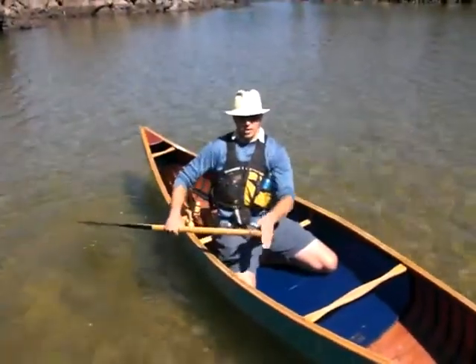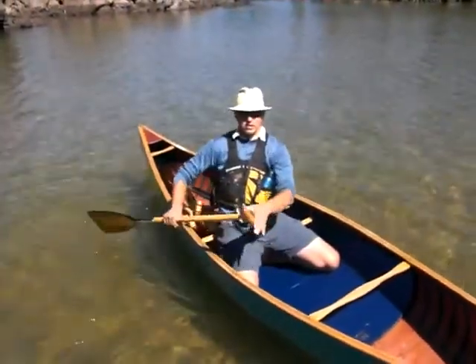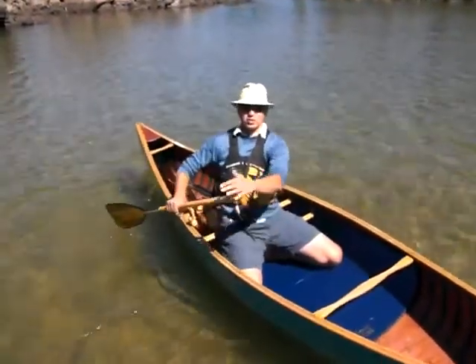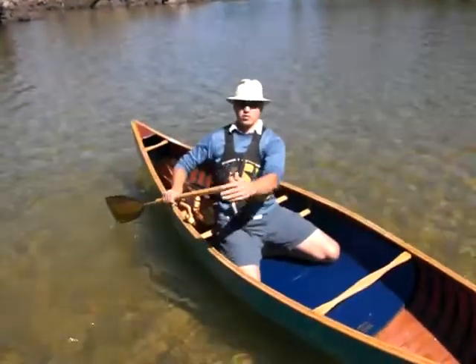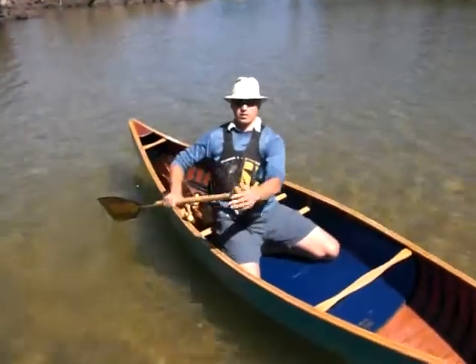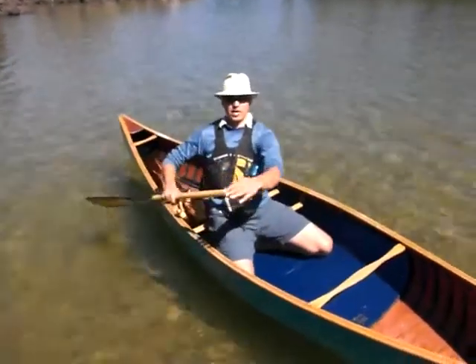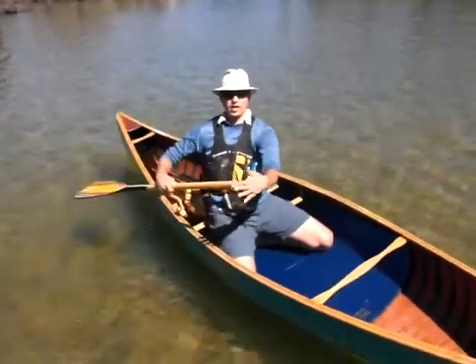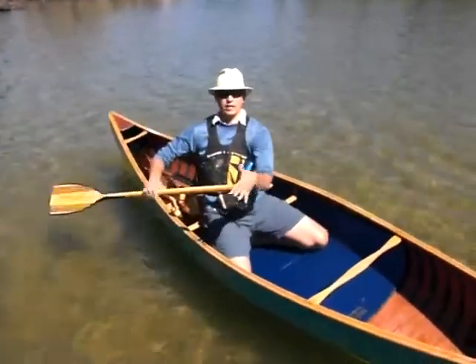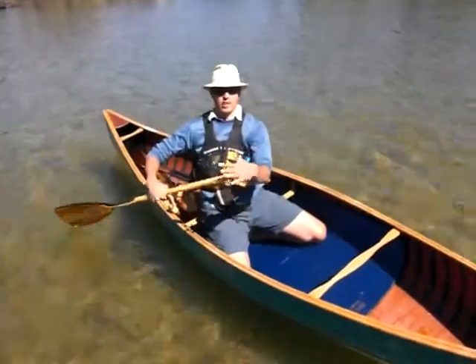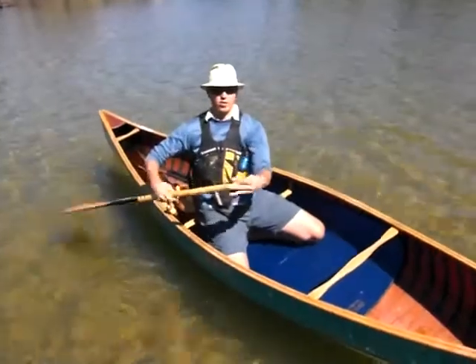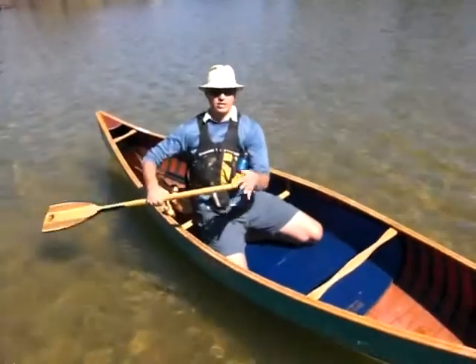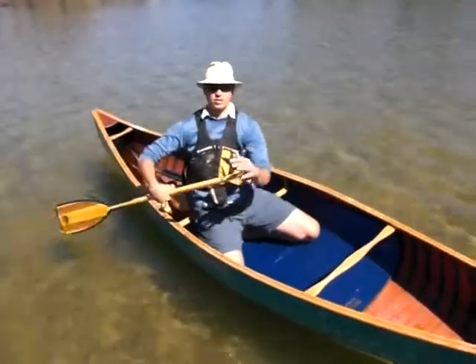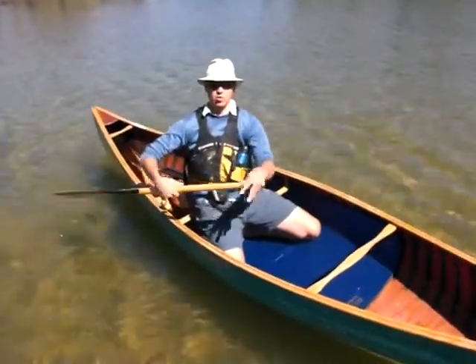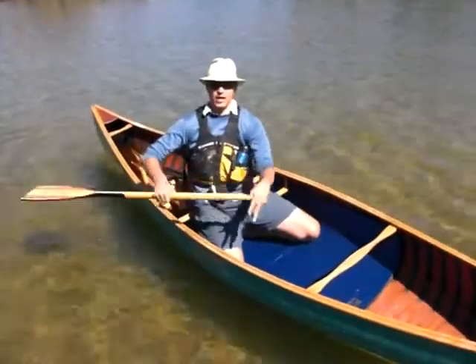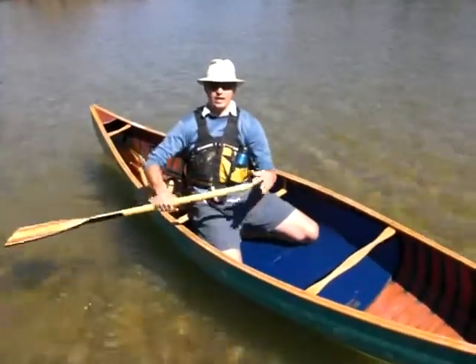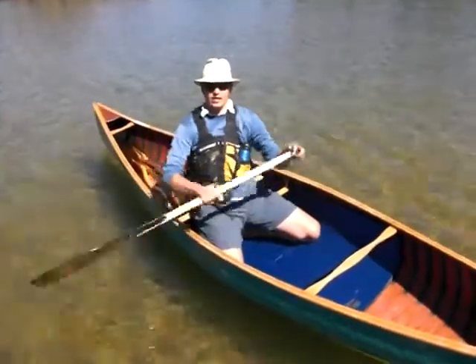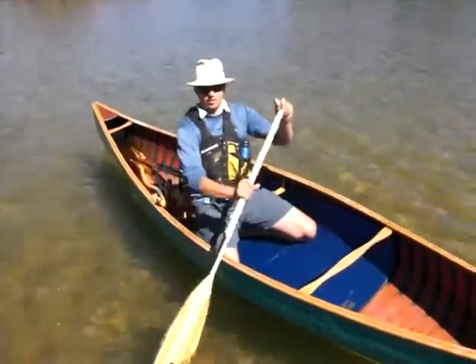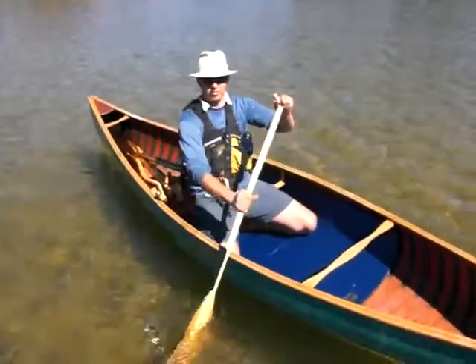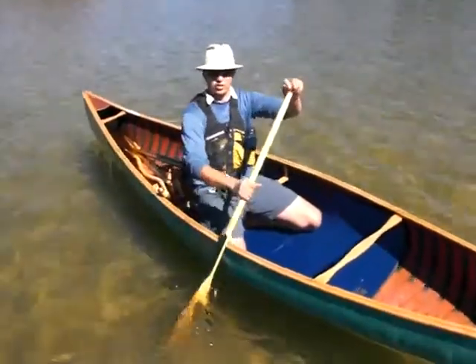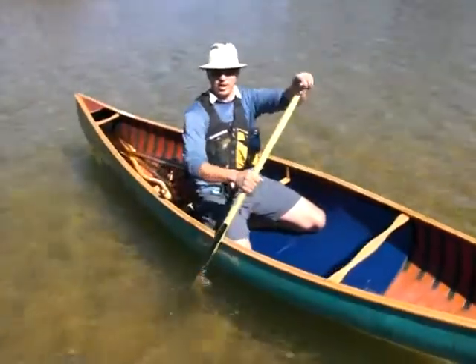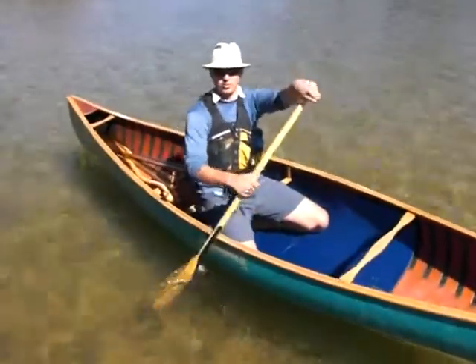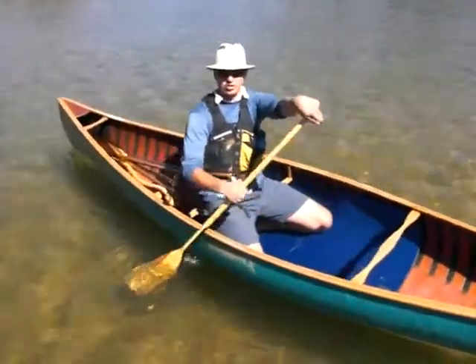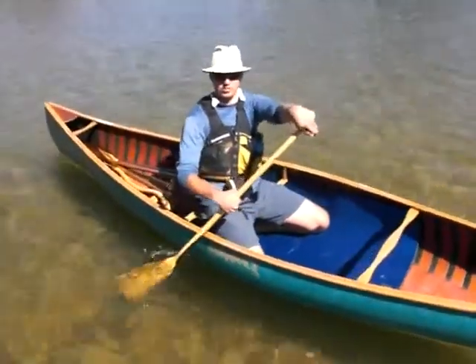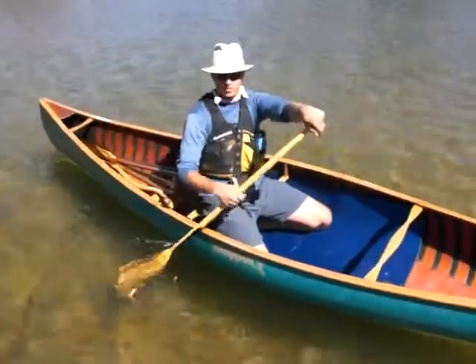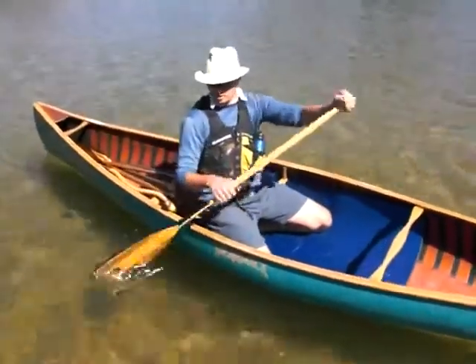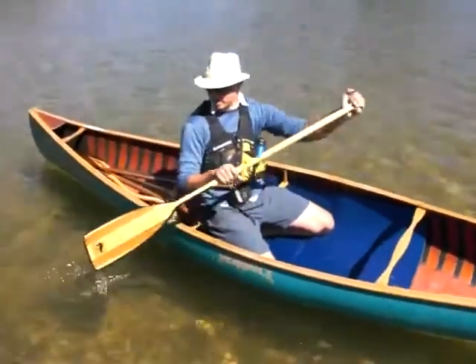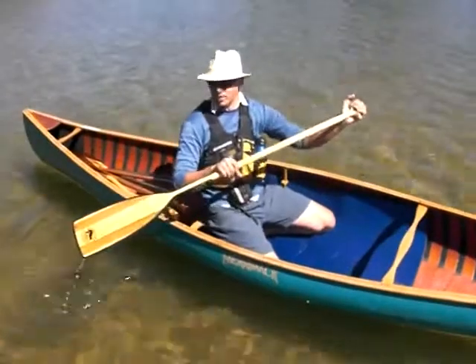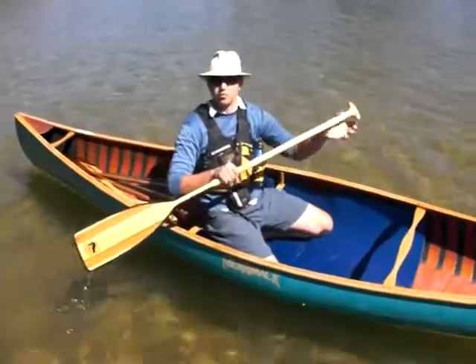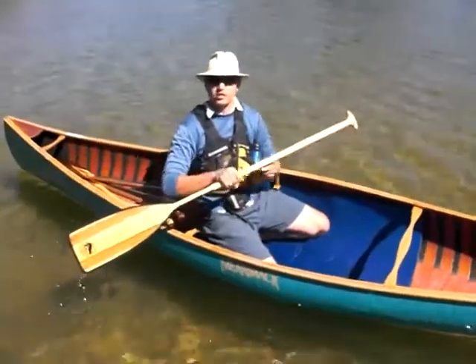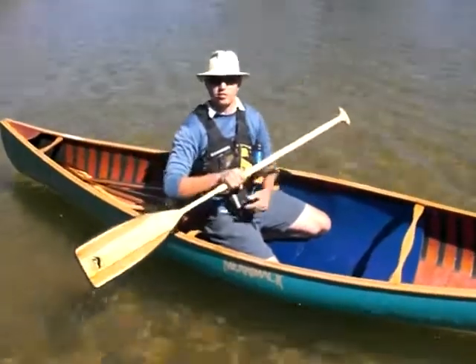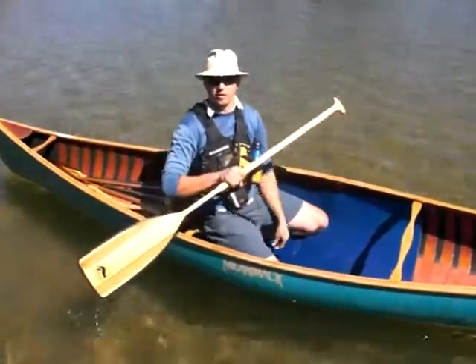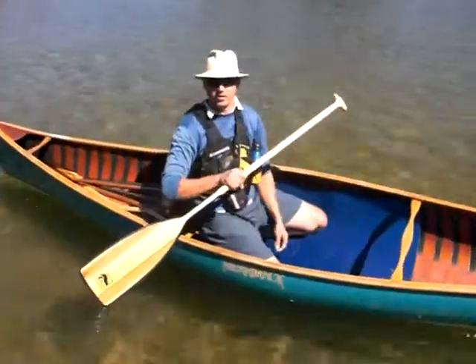It's still smooth enough on top that I can let the paddle easily roll in my hand if I am changing paddle position. That's the Expedition Plus from Bending Branches.